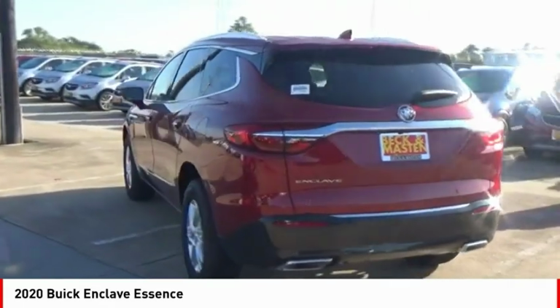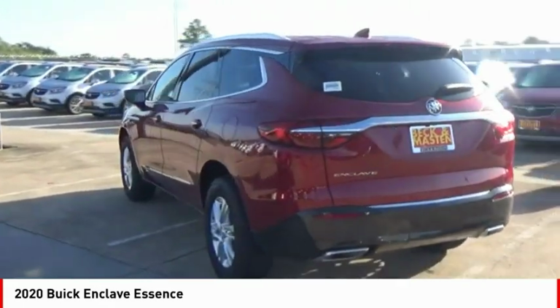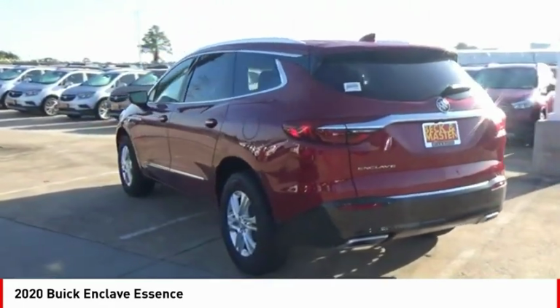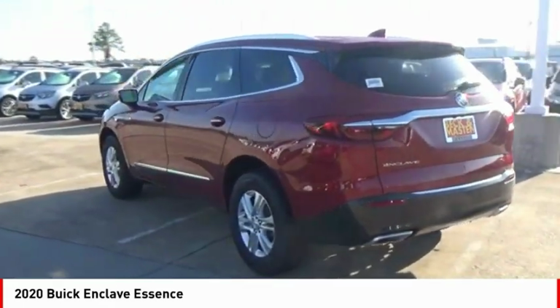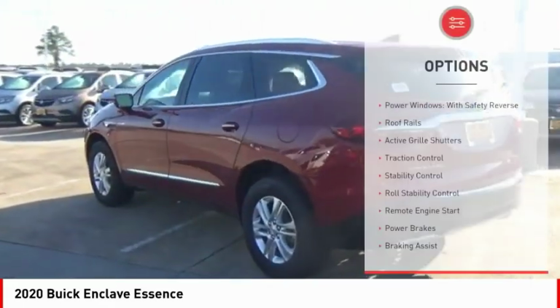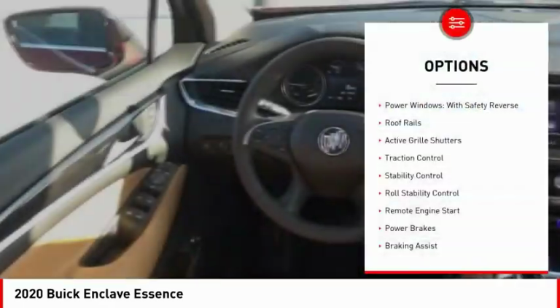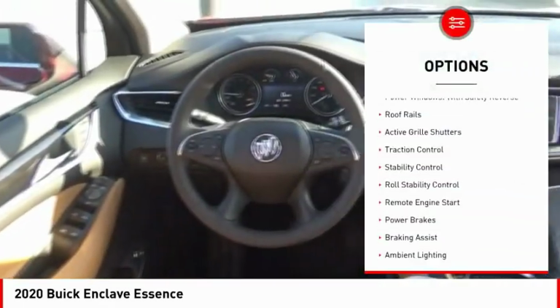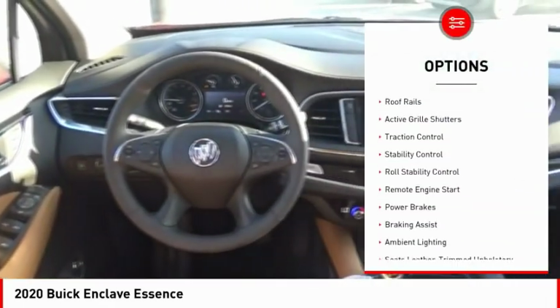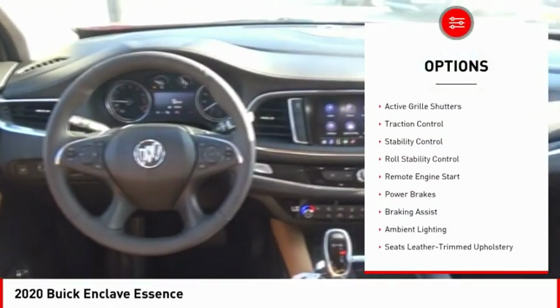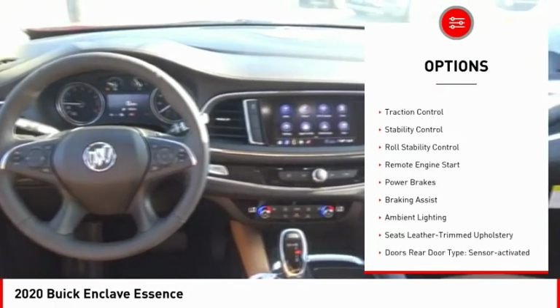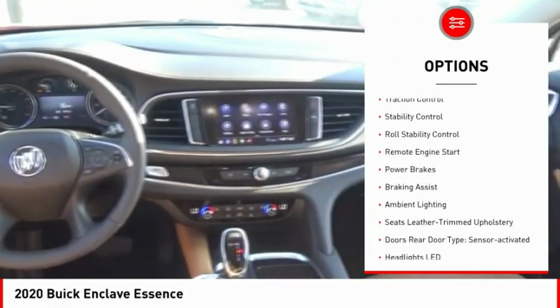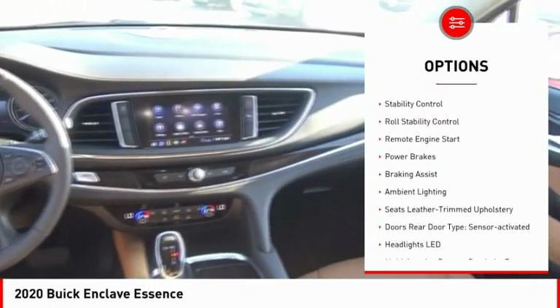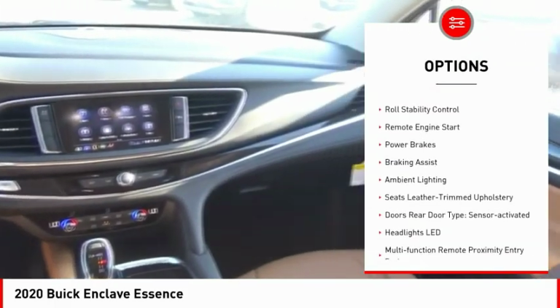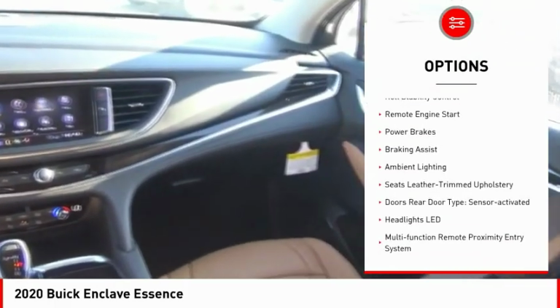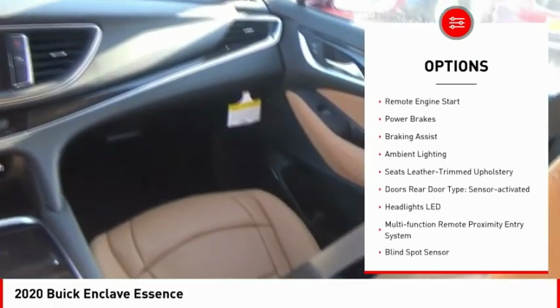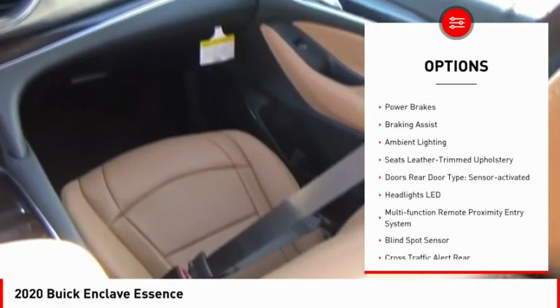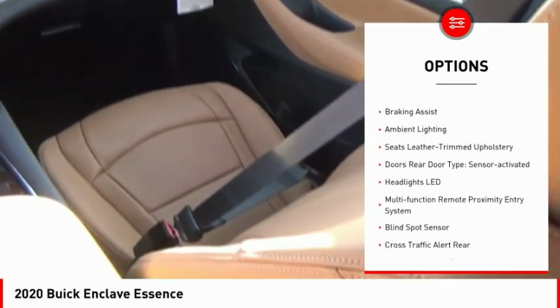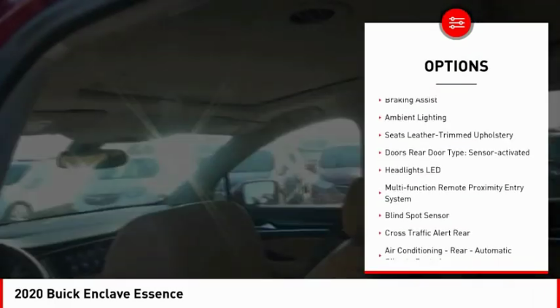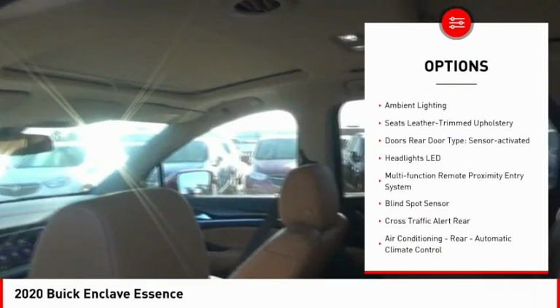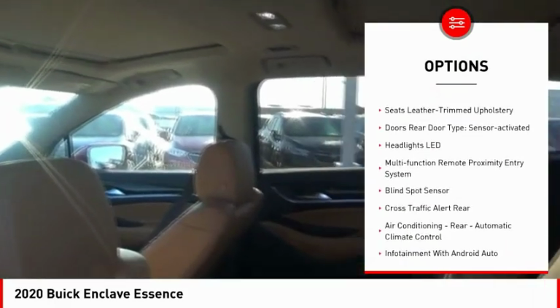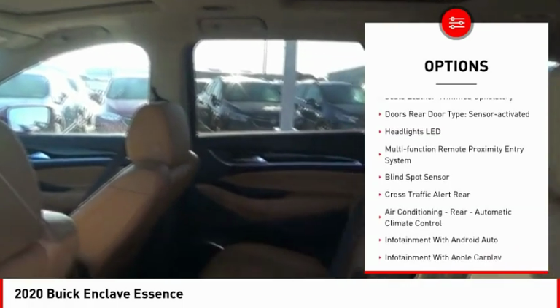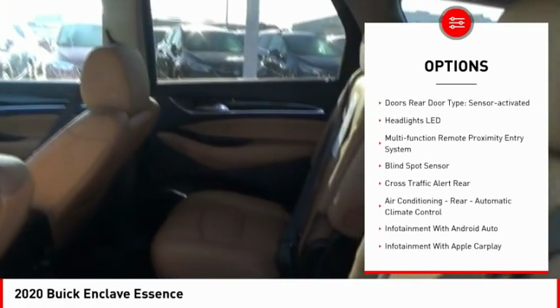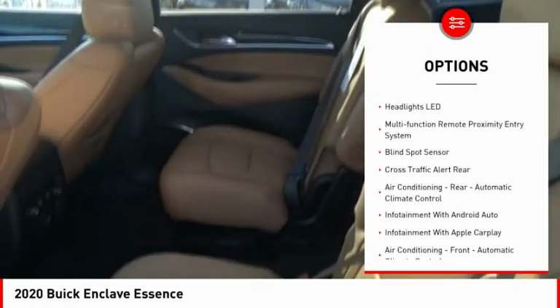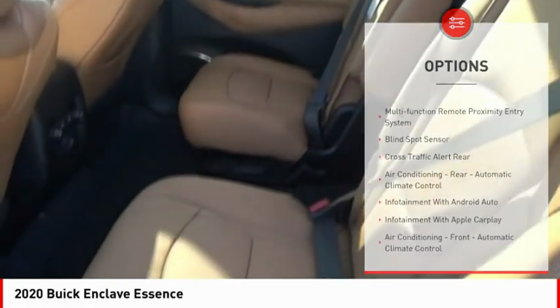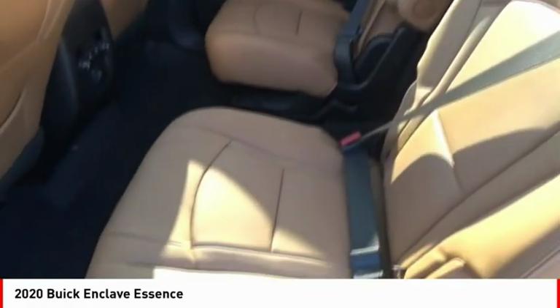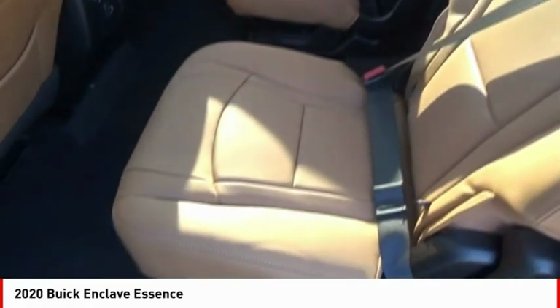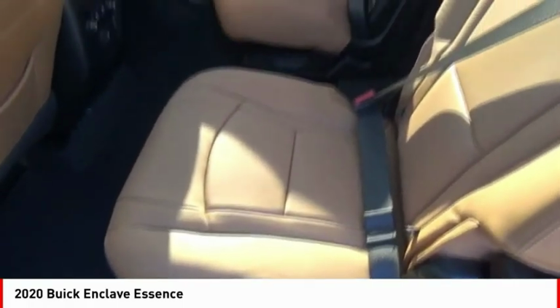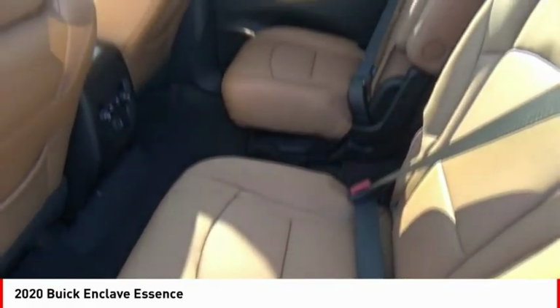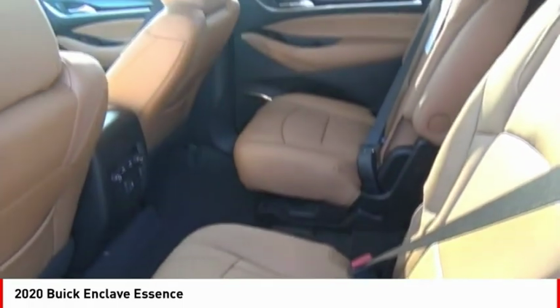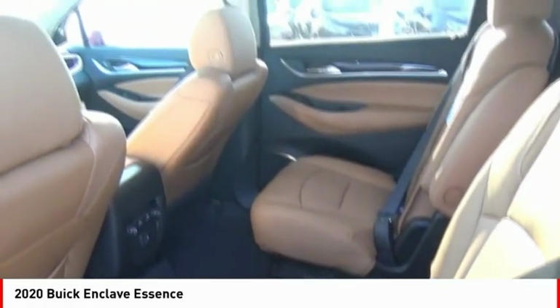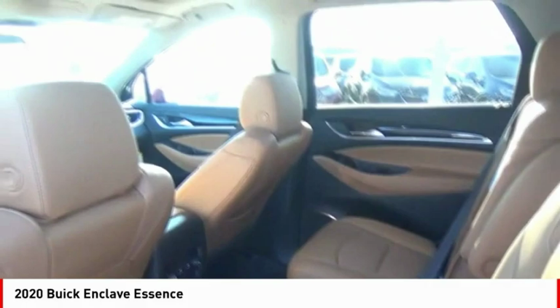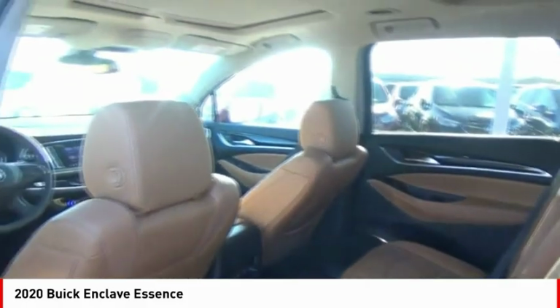Here are some of this vehicle's great options: power windows with safety reverse, roof rails, active grille shutters, traction control, stability control, roll stability control, remote engine start, power brakes, braking assist, and ambient lighting.